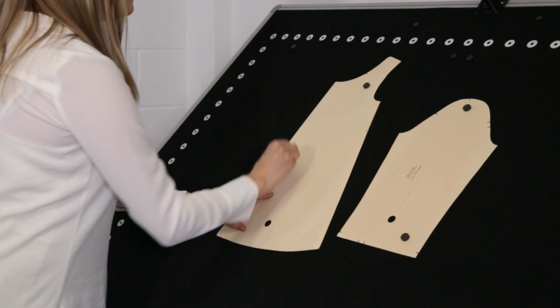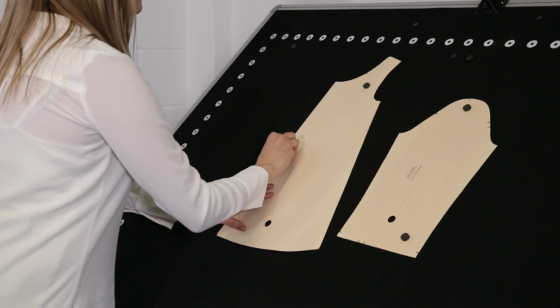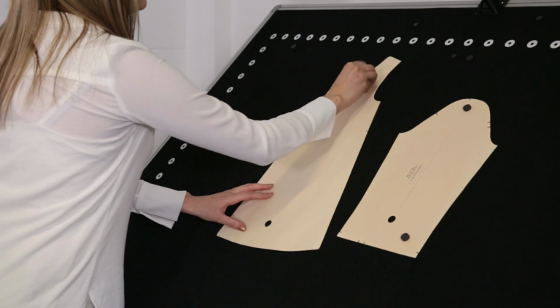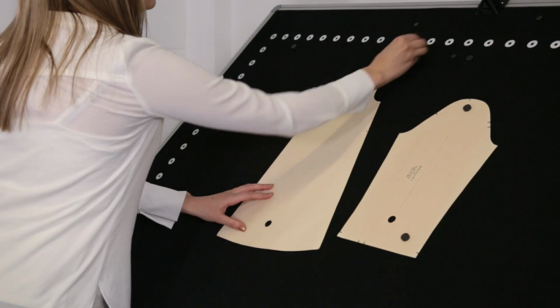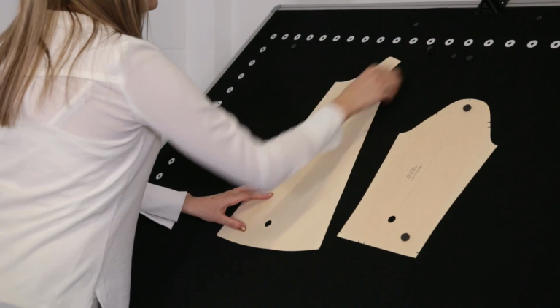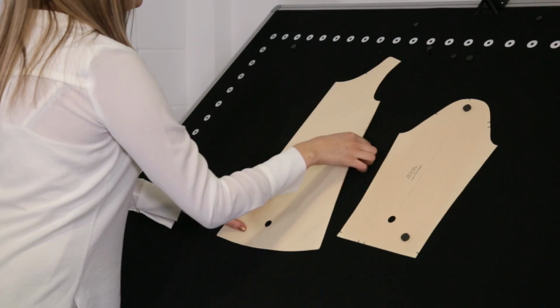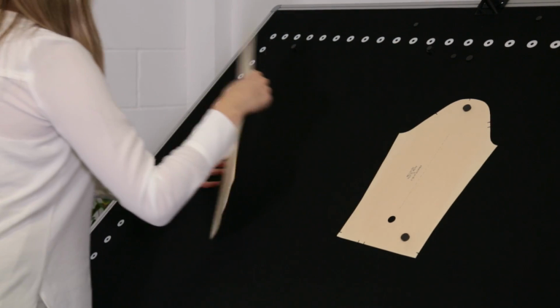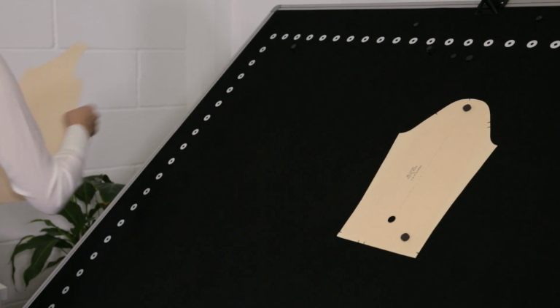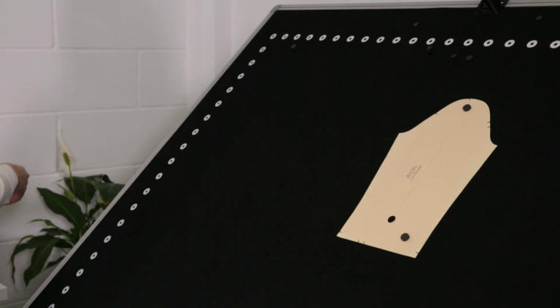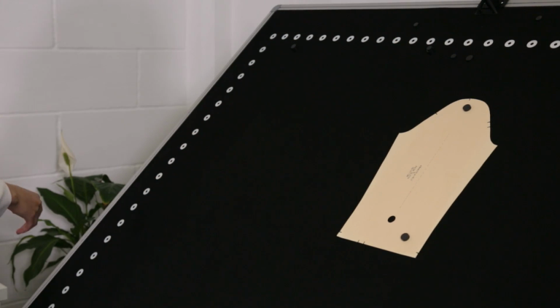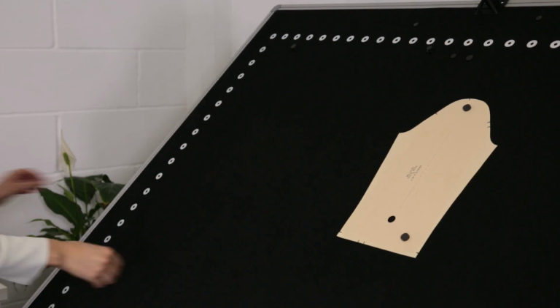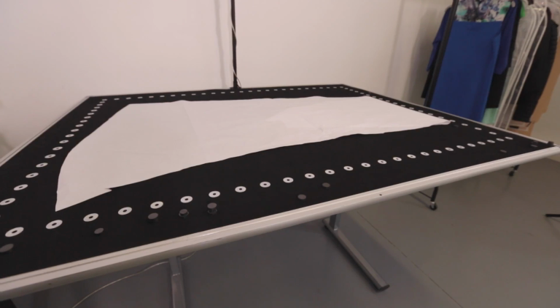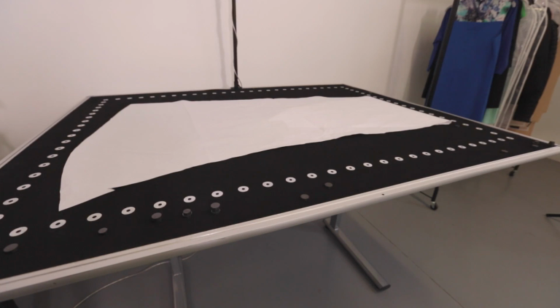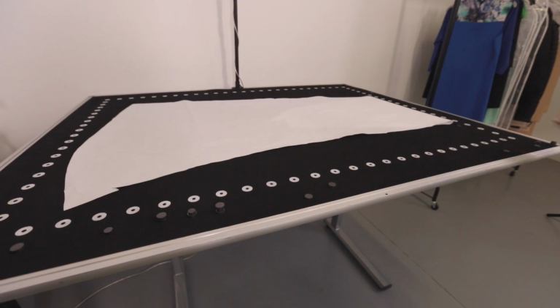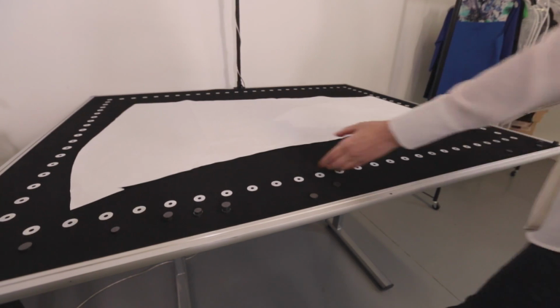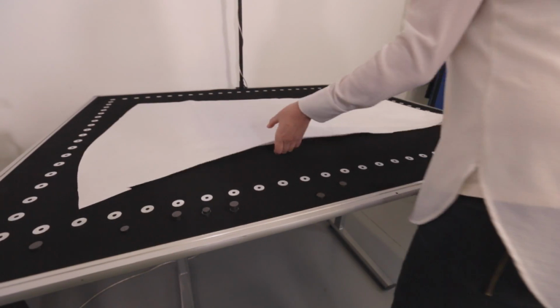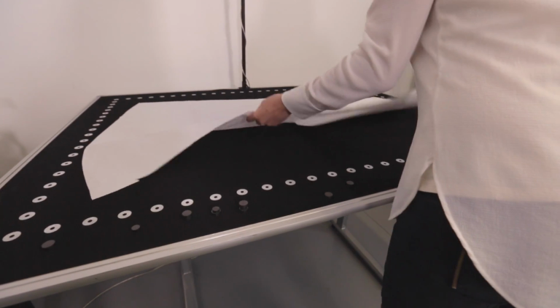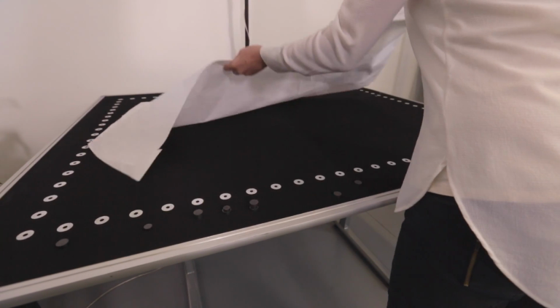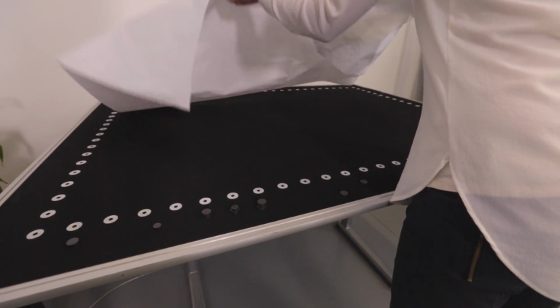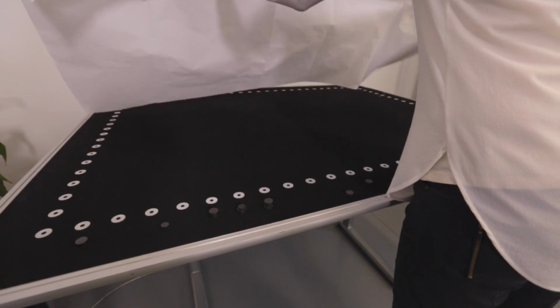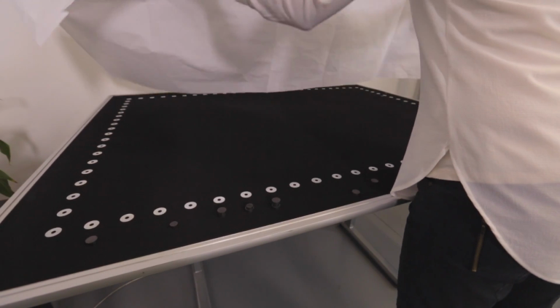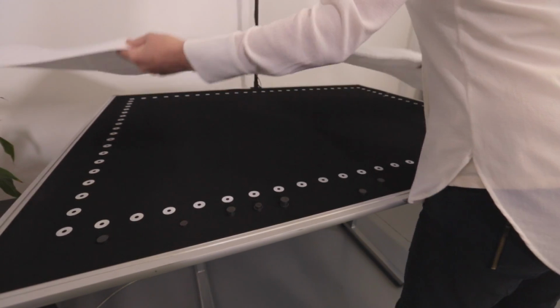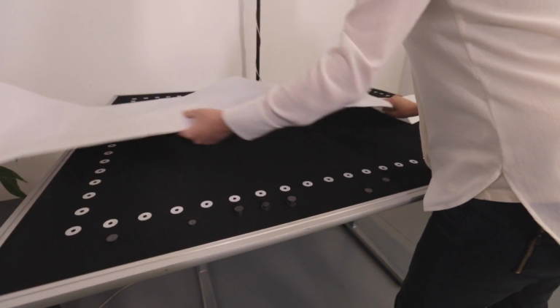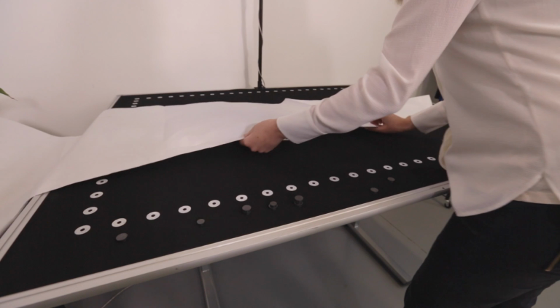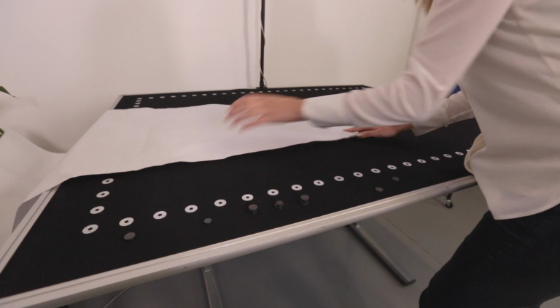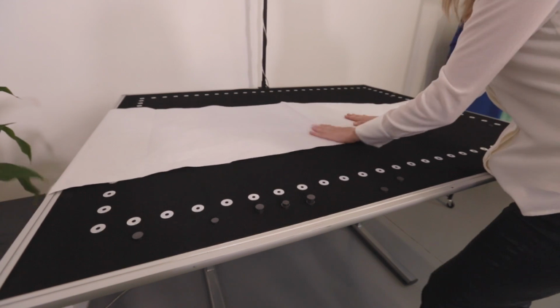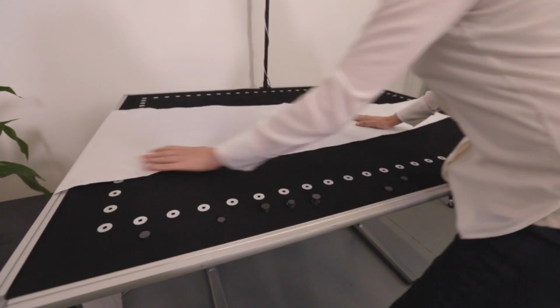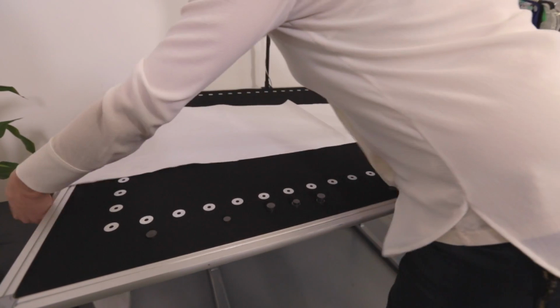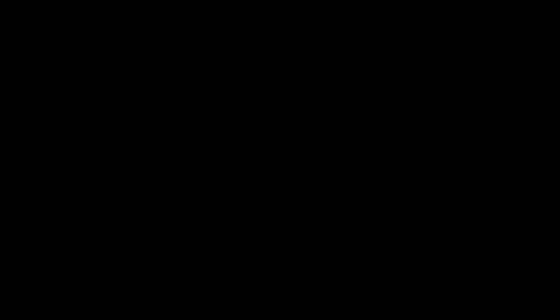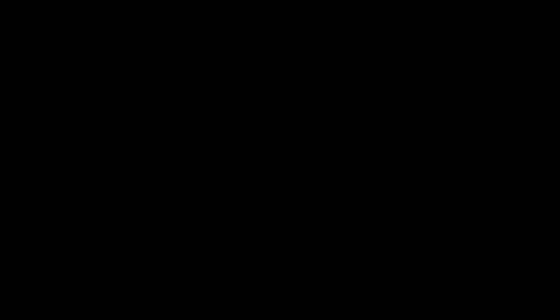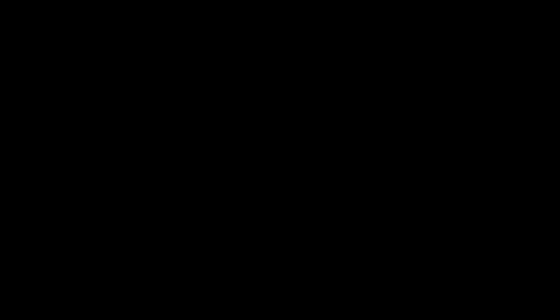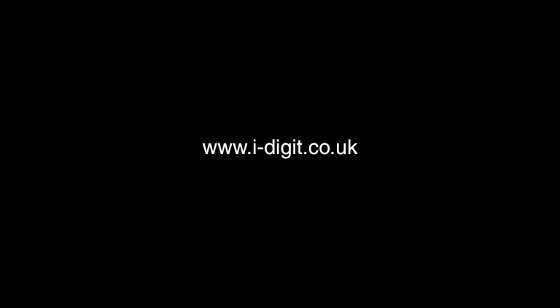Not only does this compact, portable camera-based system give you back several square metres of precious floor space and provide professional quality digitisation and processing at a fraction of the cost of traditional systems, it gives you back a much more precious commodity — your time.